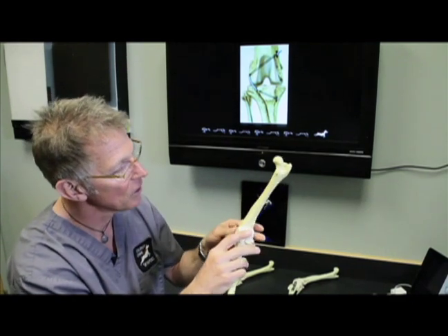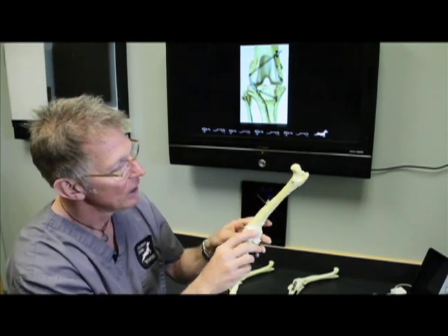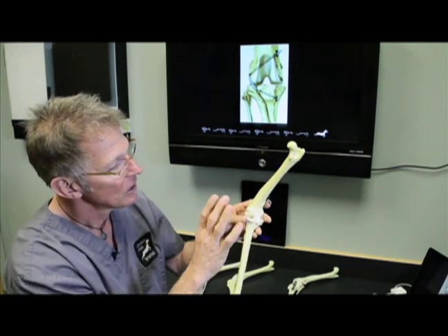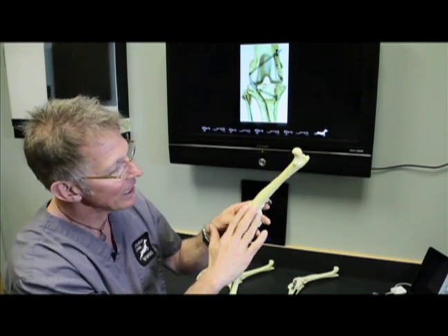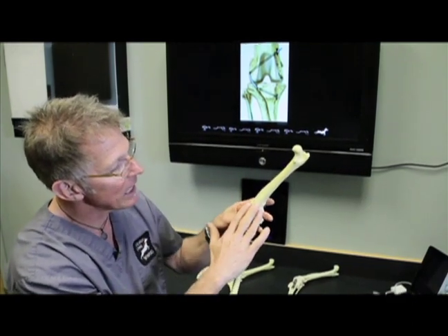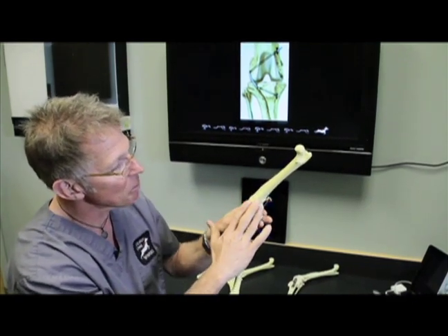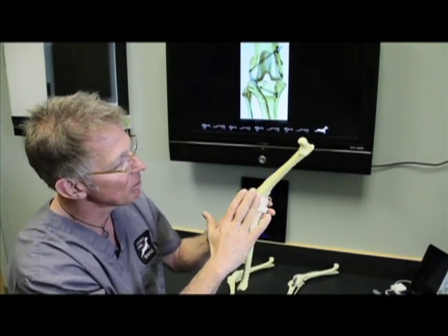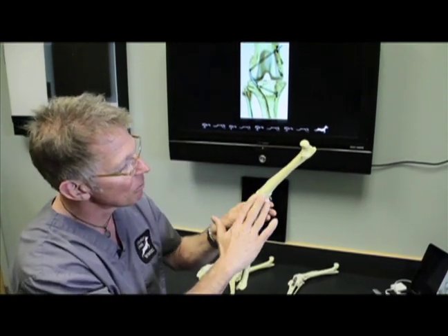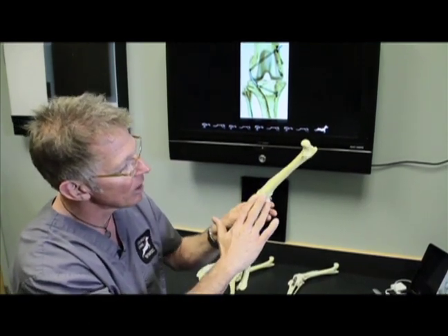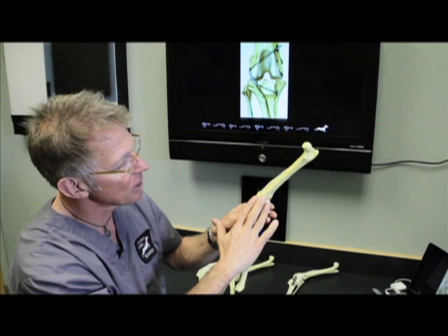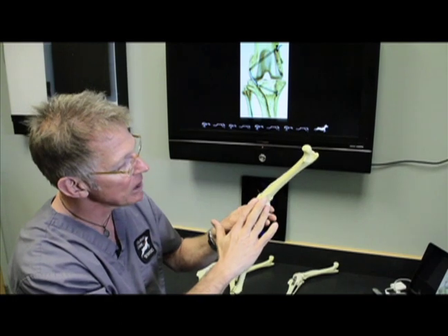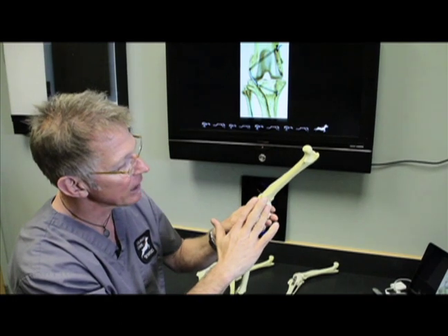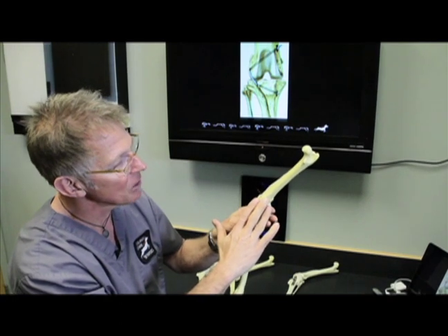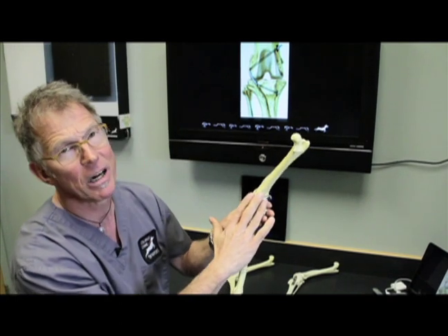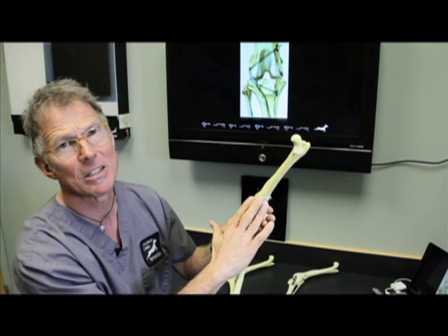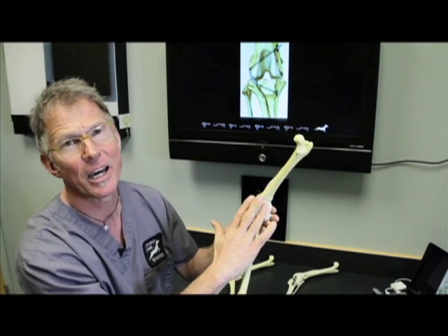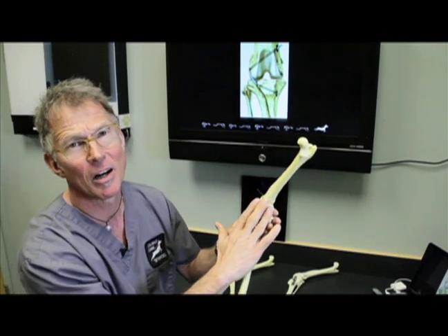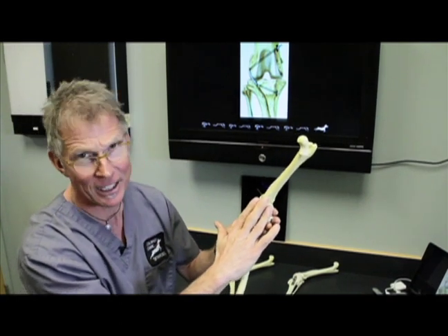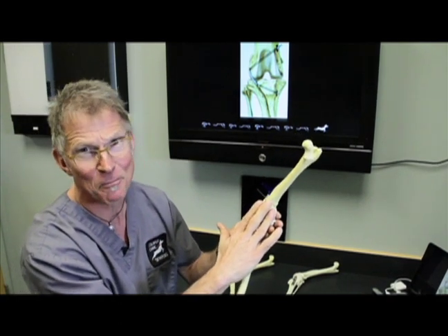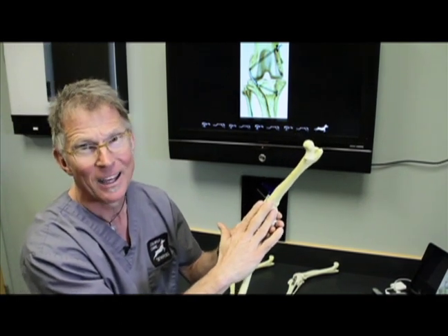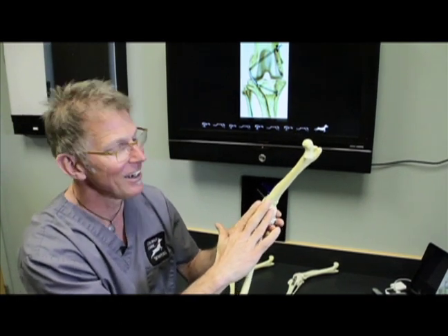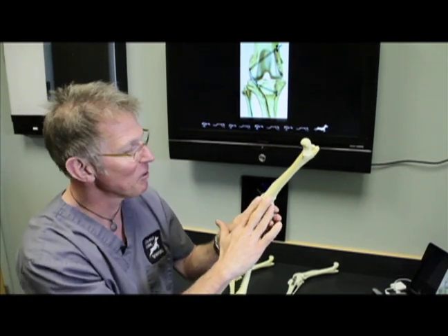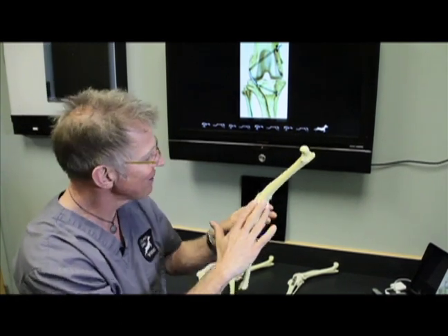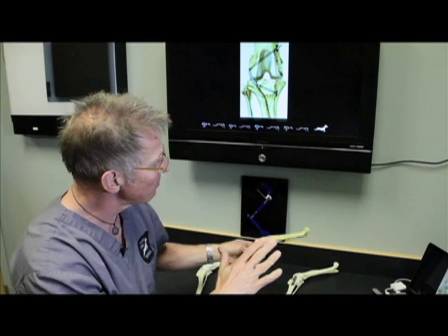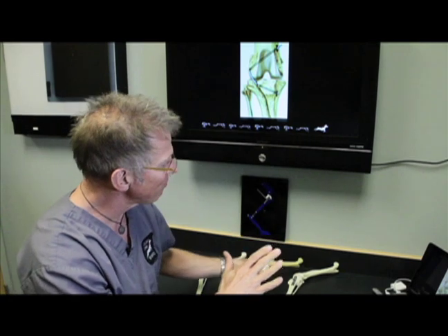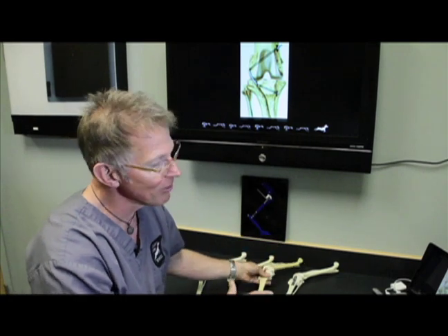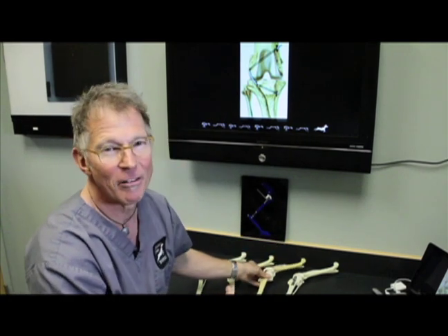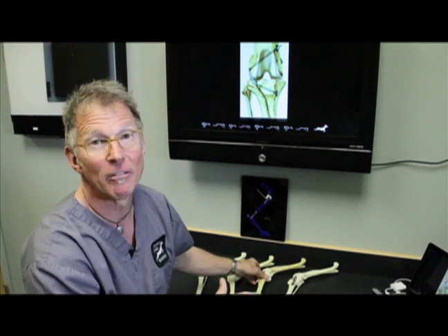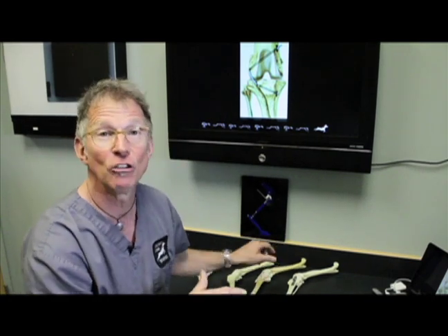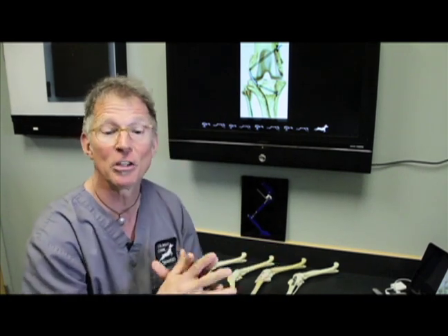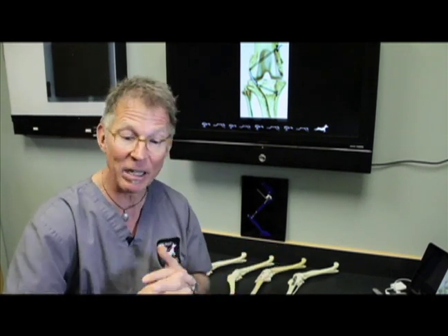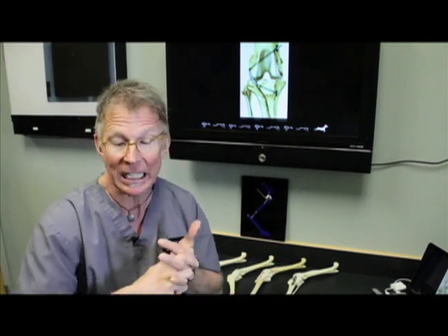That's the problem with the replacement techniques and why many of us have abandoned them — in favor of changing the biomechanics.